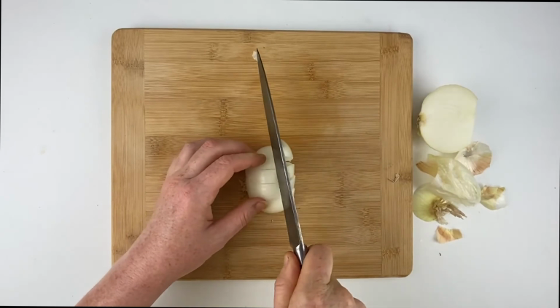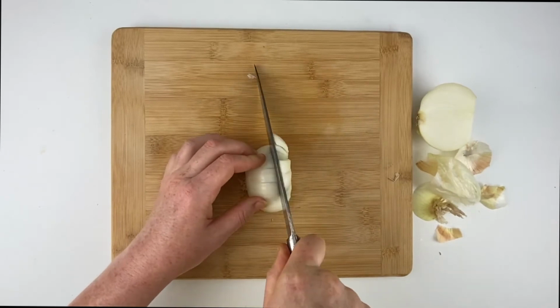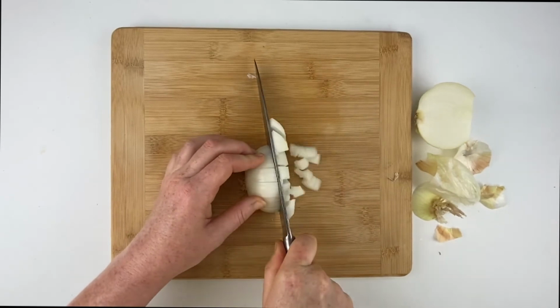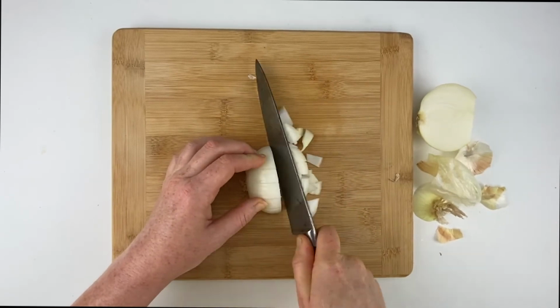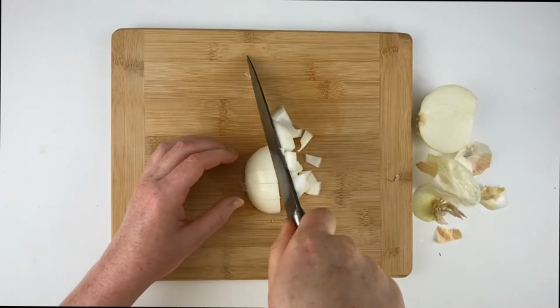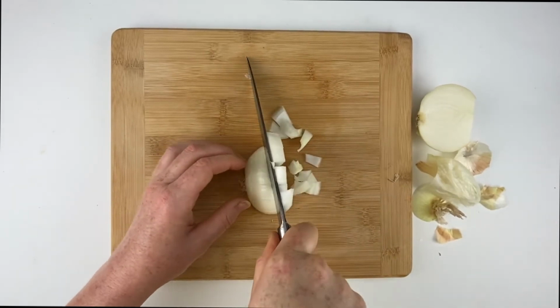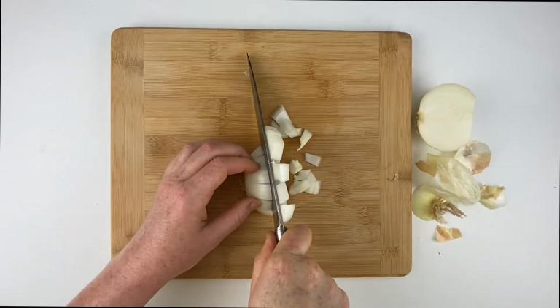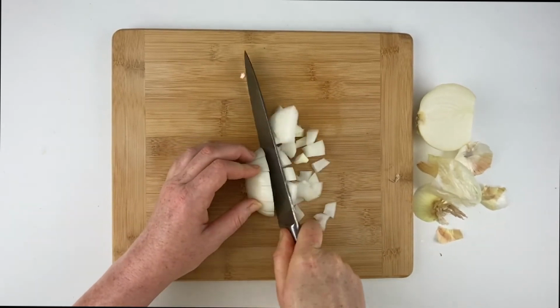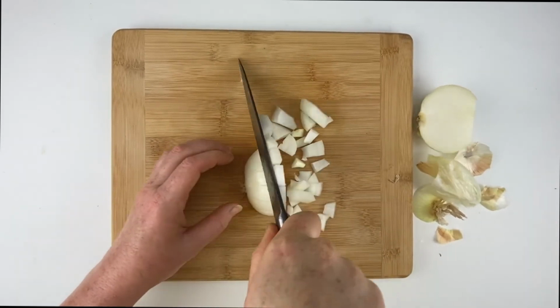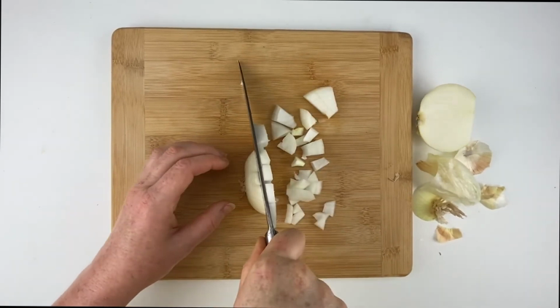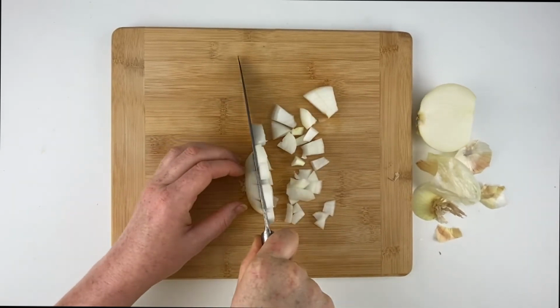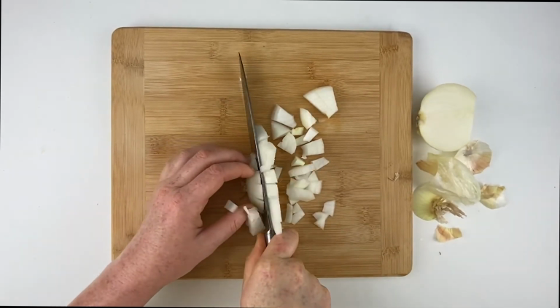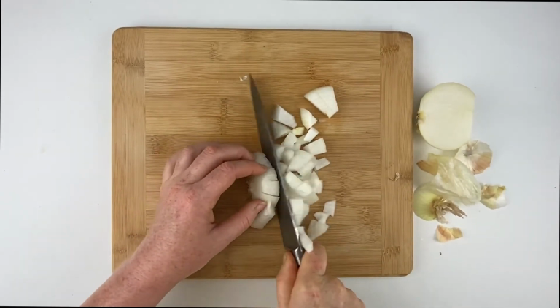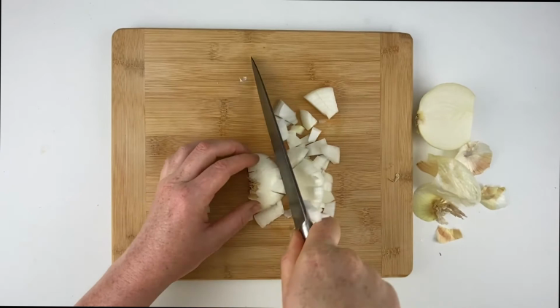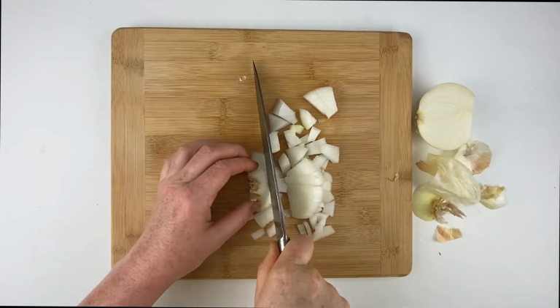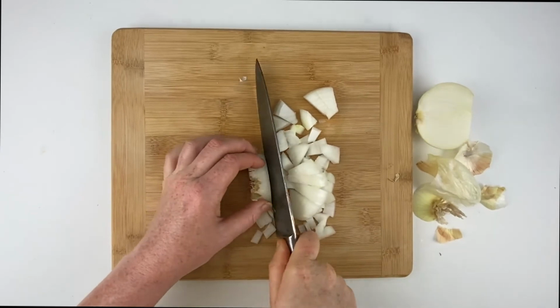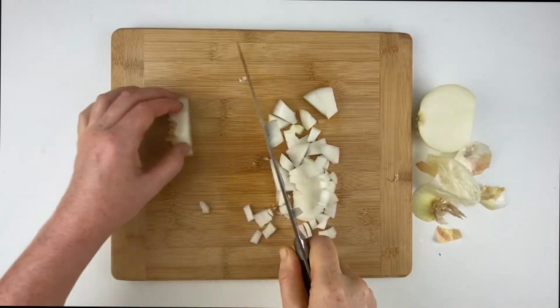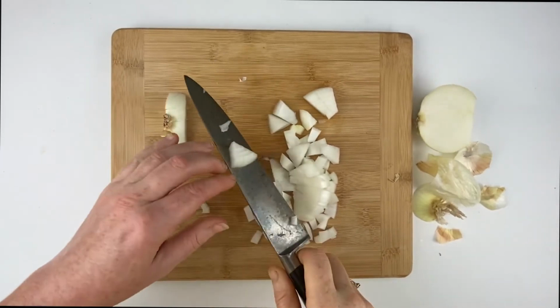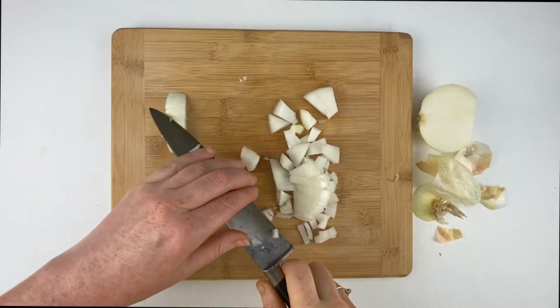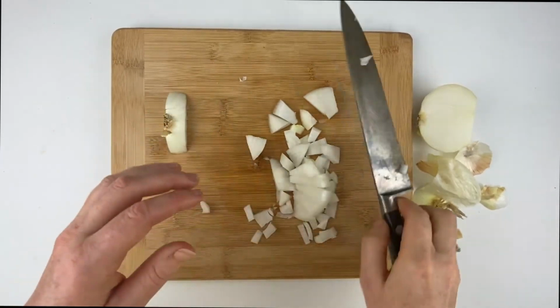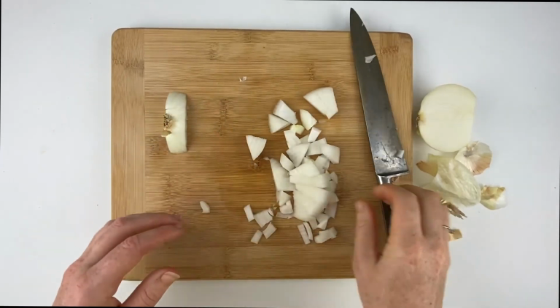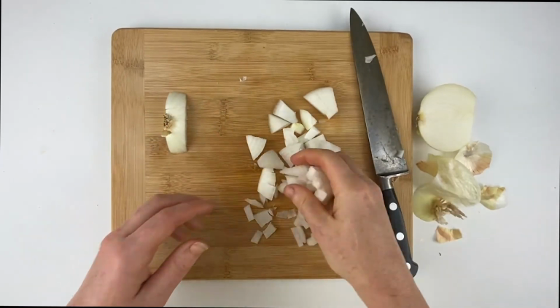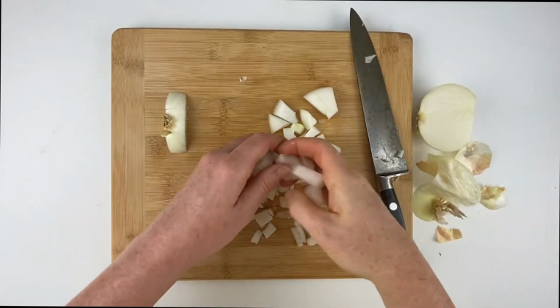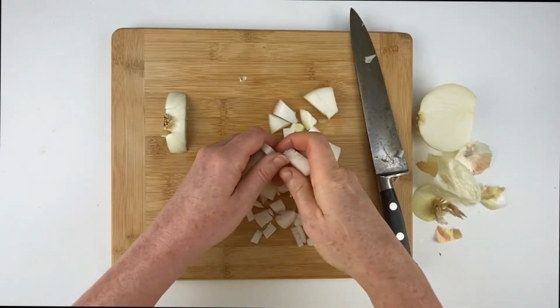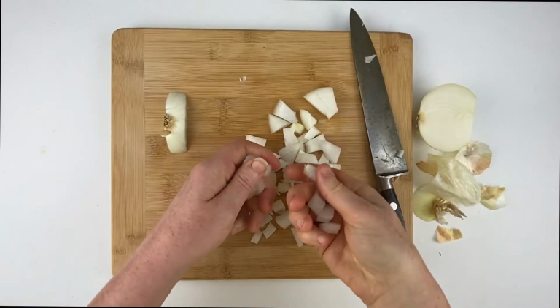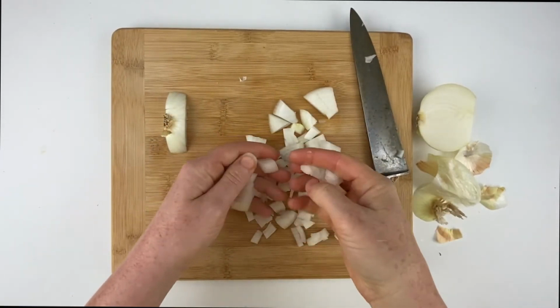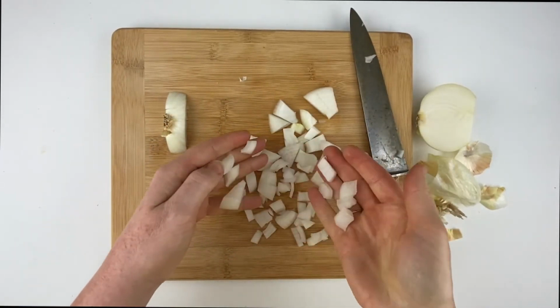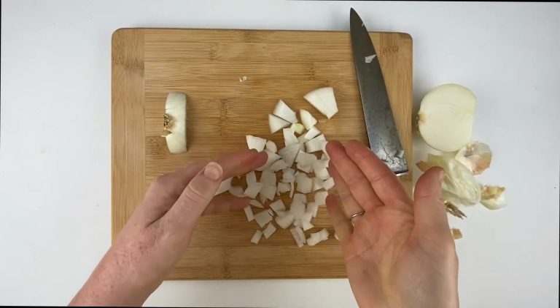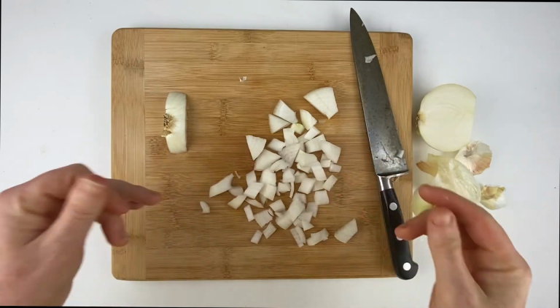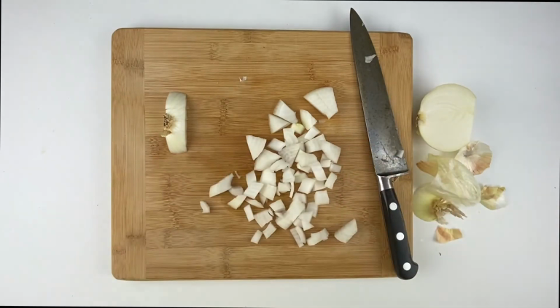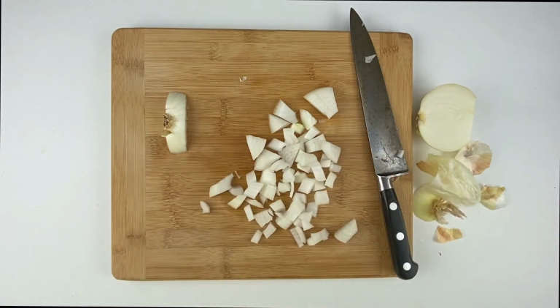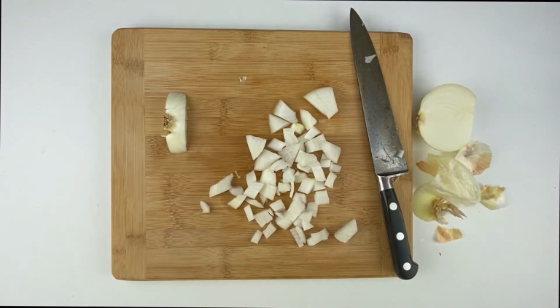Next, cut it crosswise, again making many cuts for a small dice and larger cuts for a larger dice. Once you're finished, you'll see how the onion falls apart into a nicely diced onion.